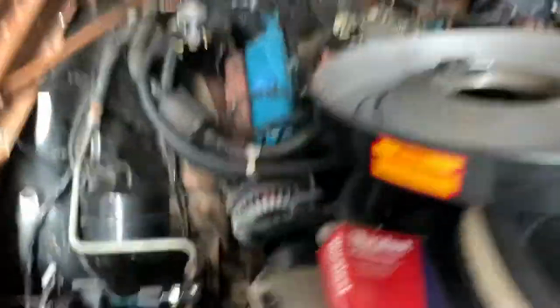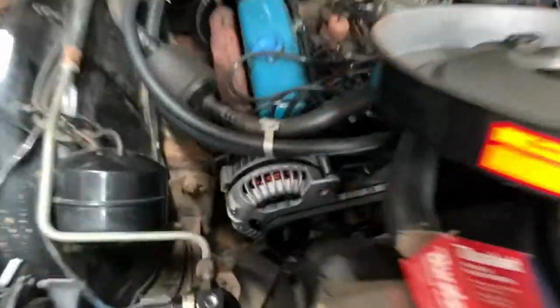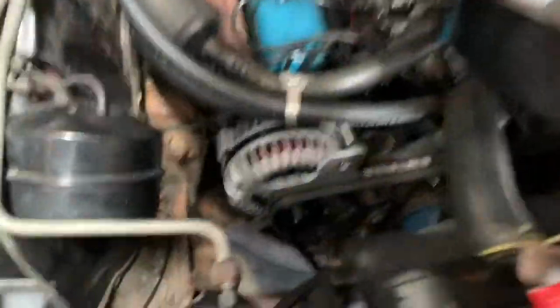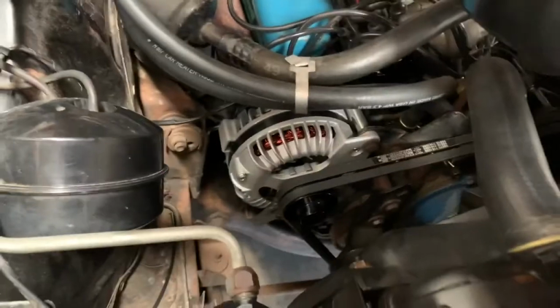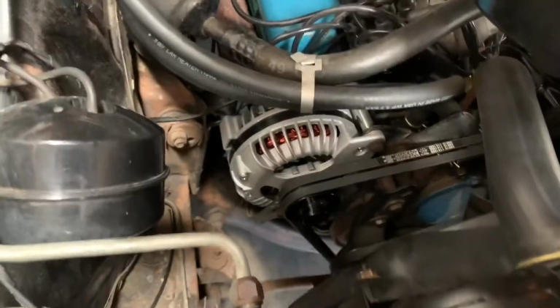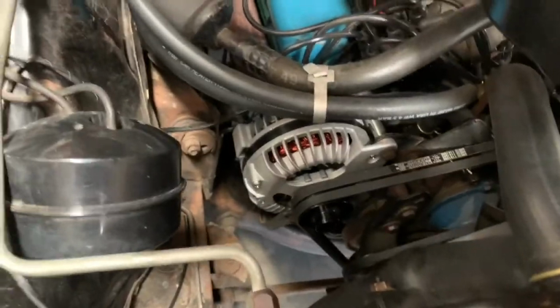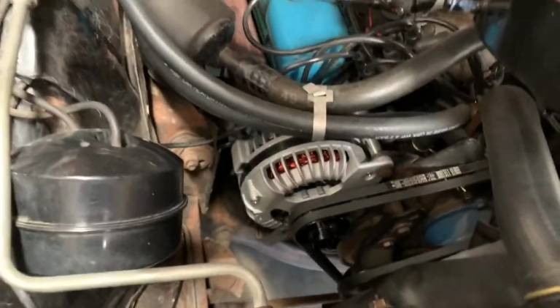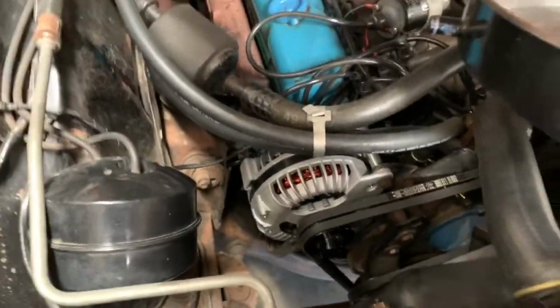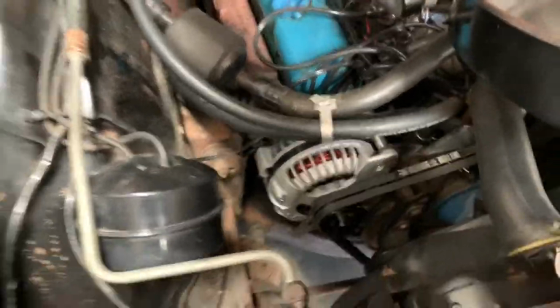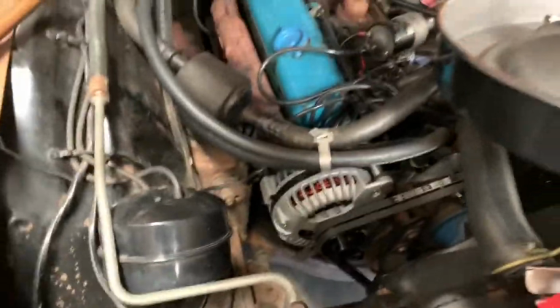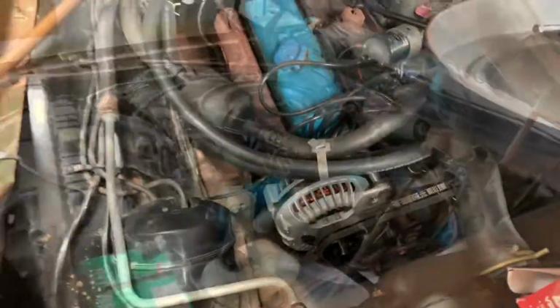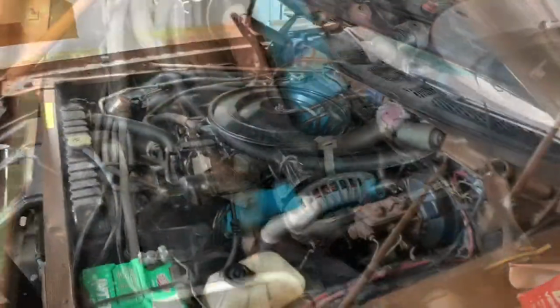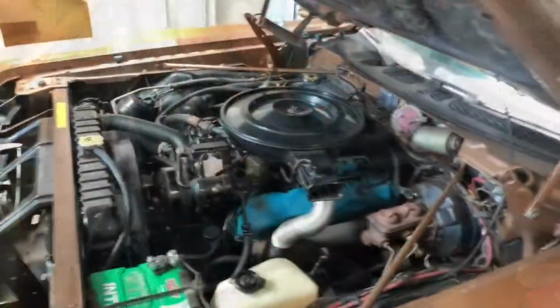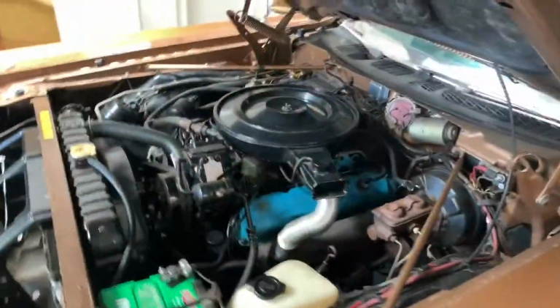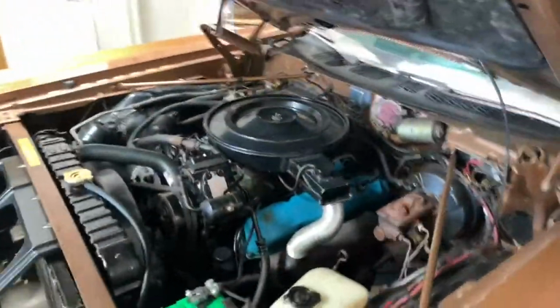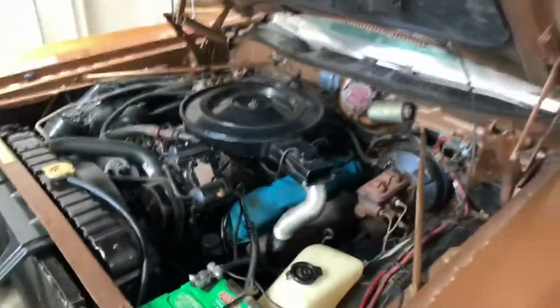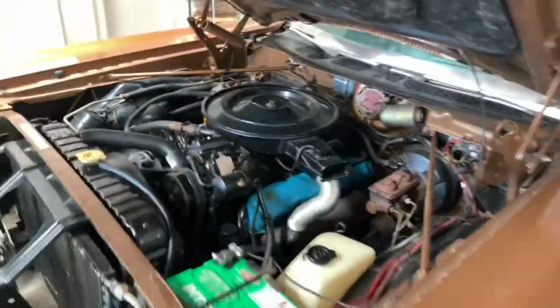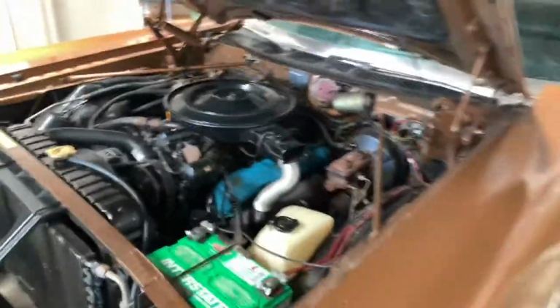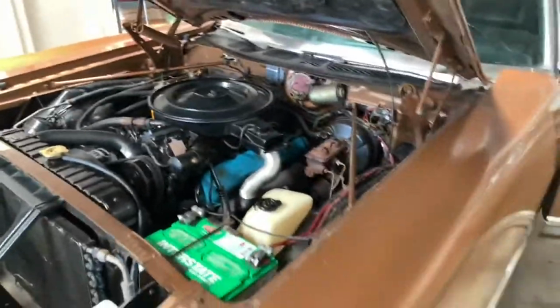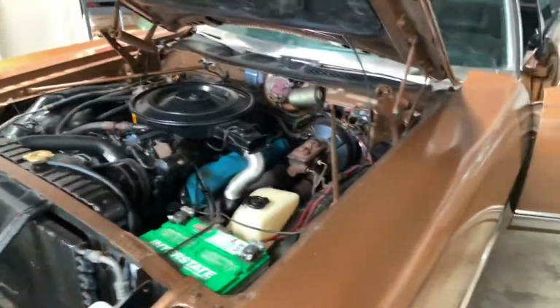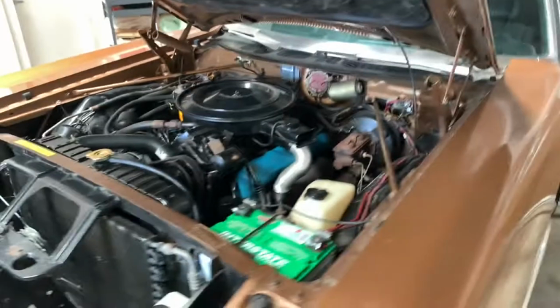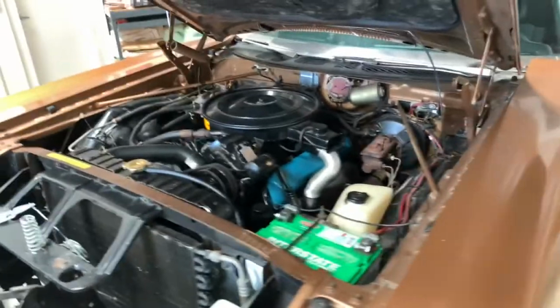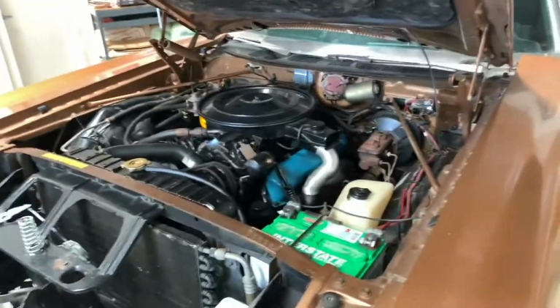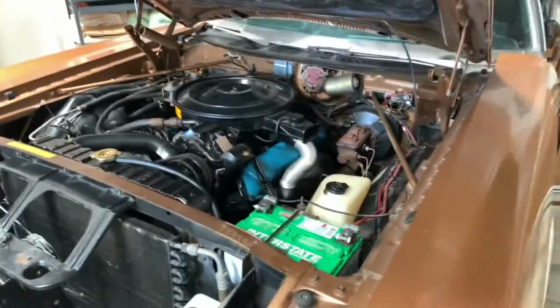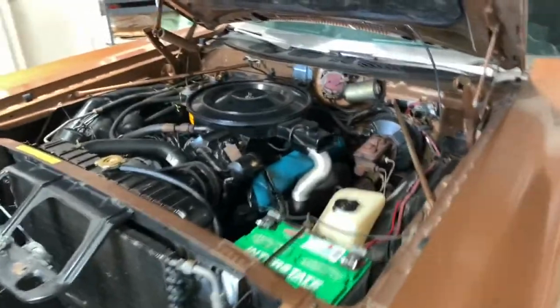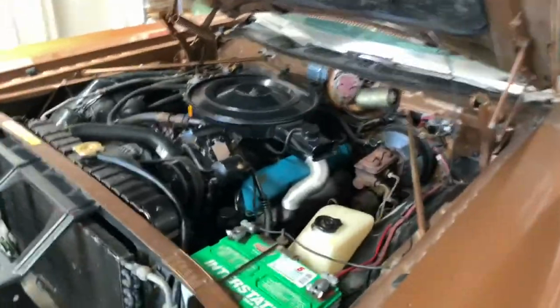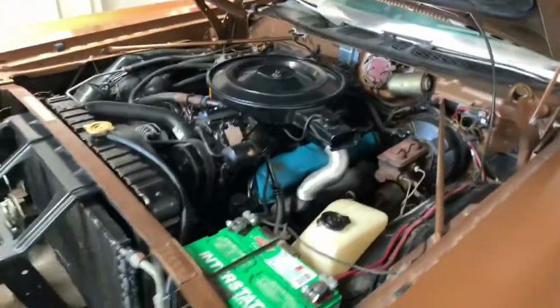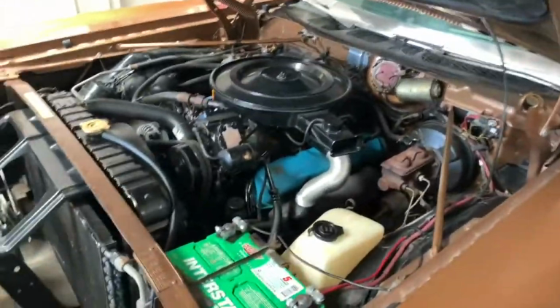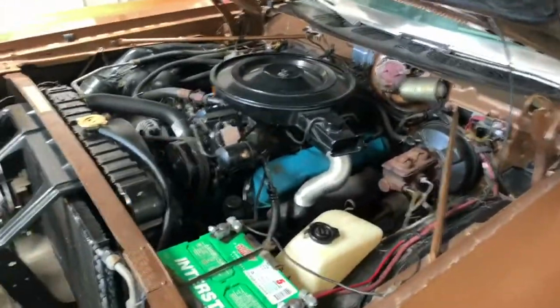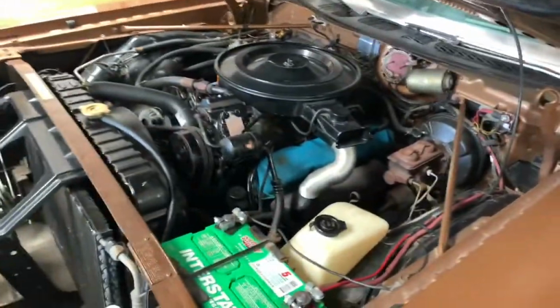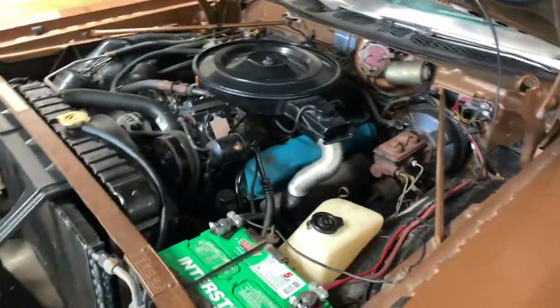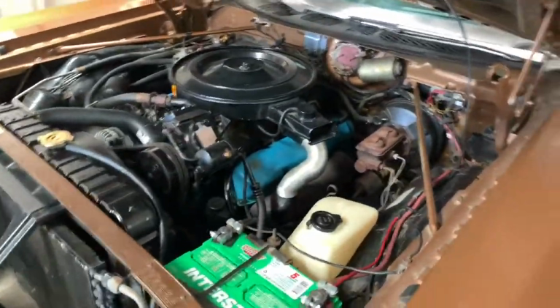Valve covers — check. Voltage regulator — check. Alternator — check. Let's fire this thing. Really nice — no more smoke from oil coming out of the valve covers onto the exhaust manifold.